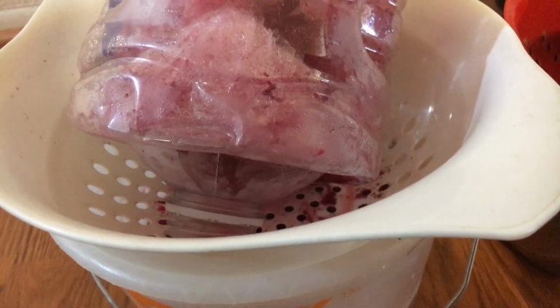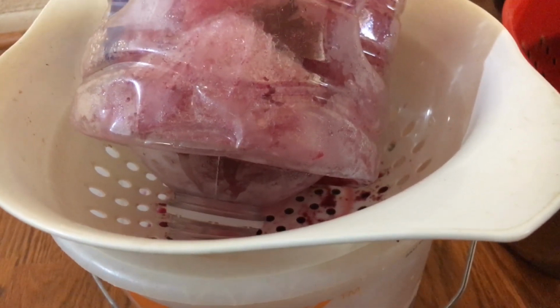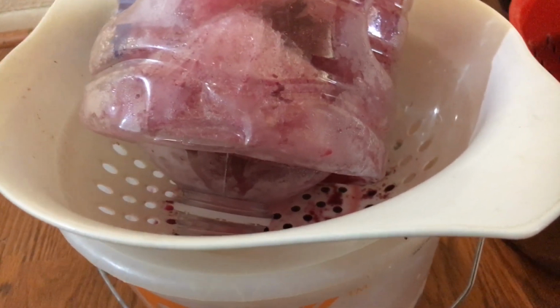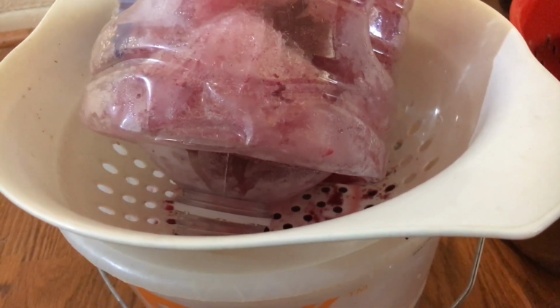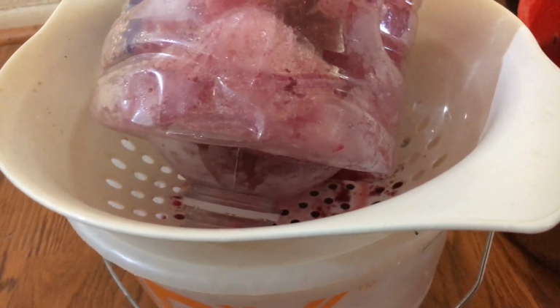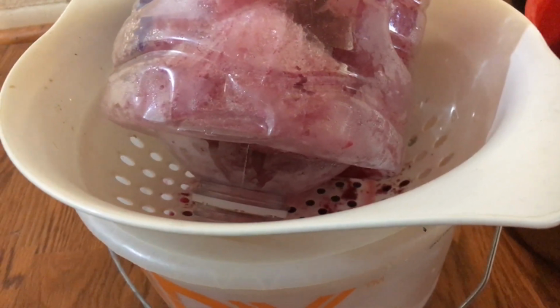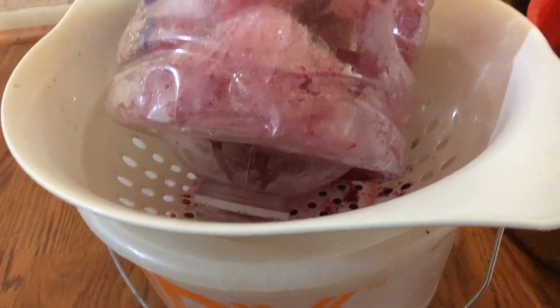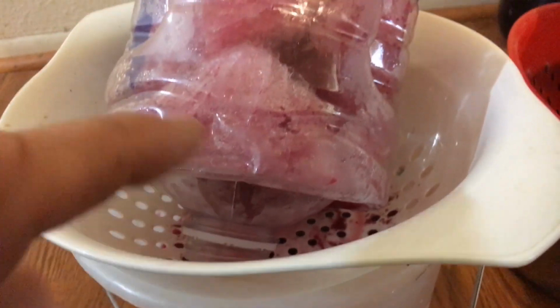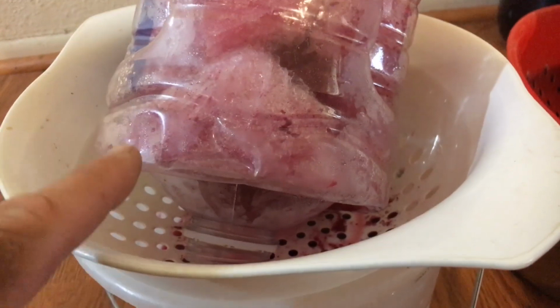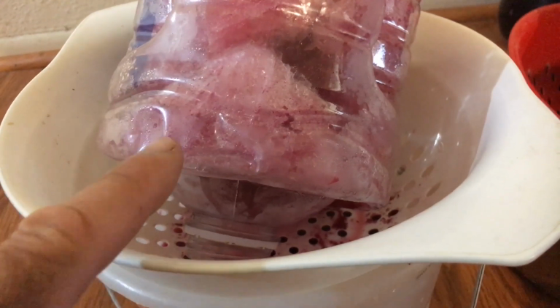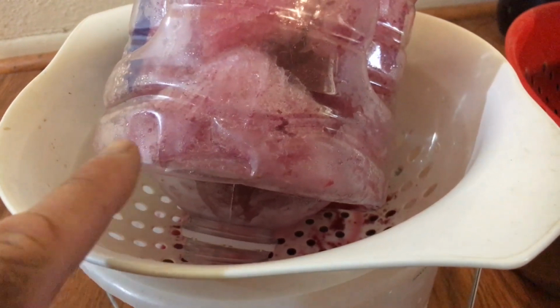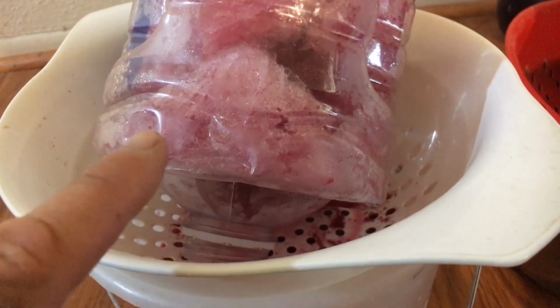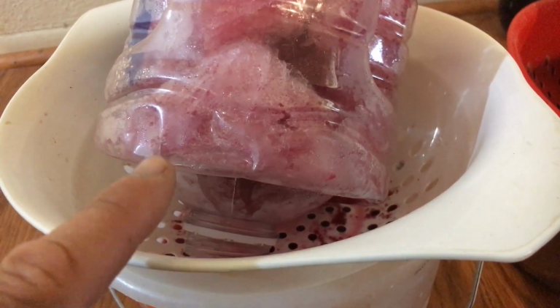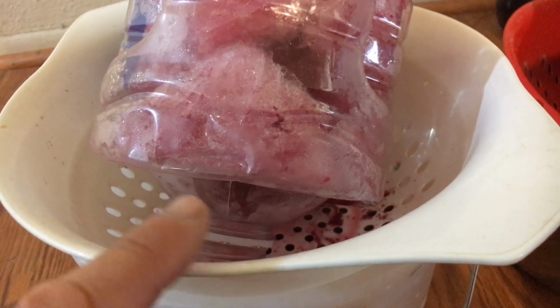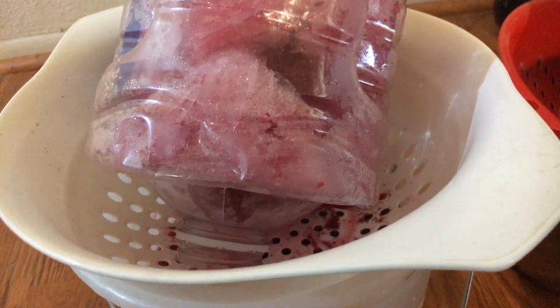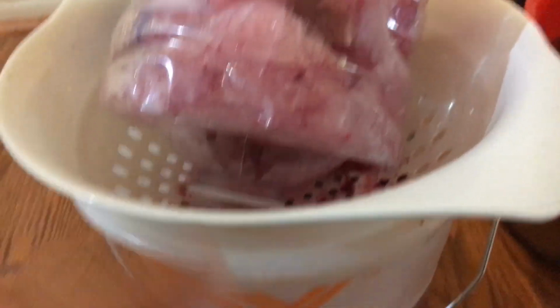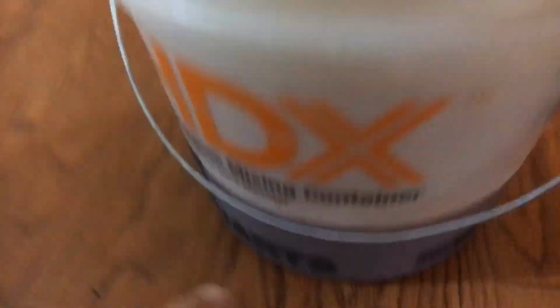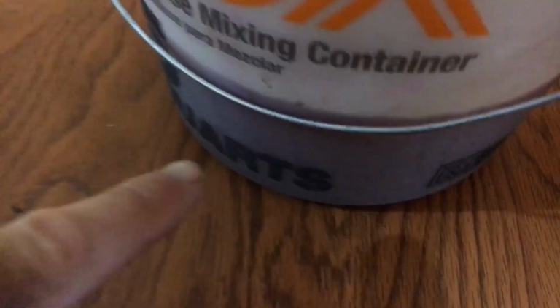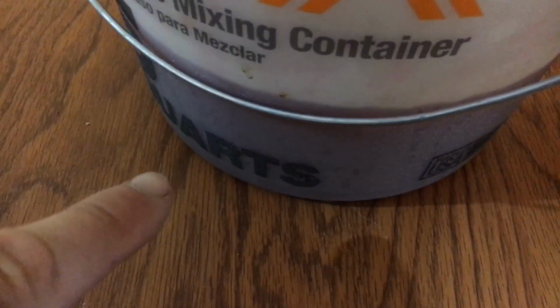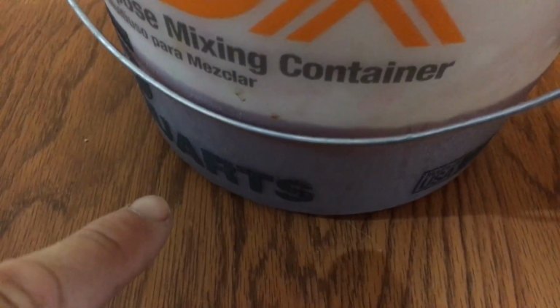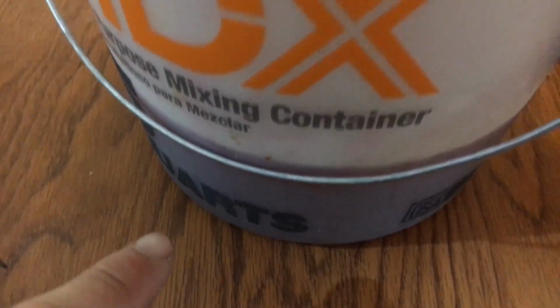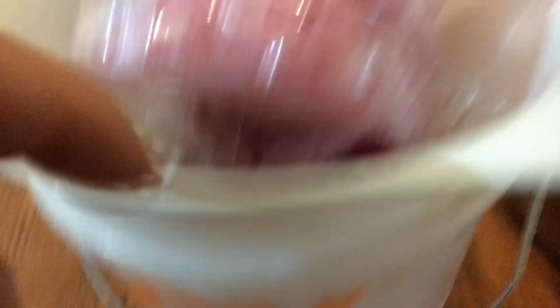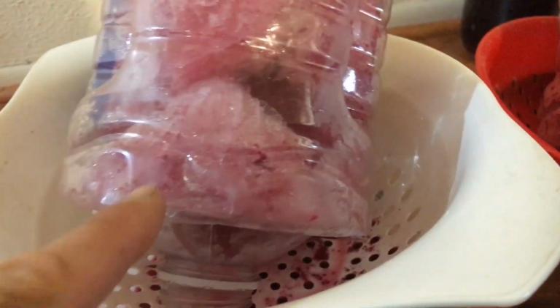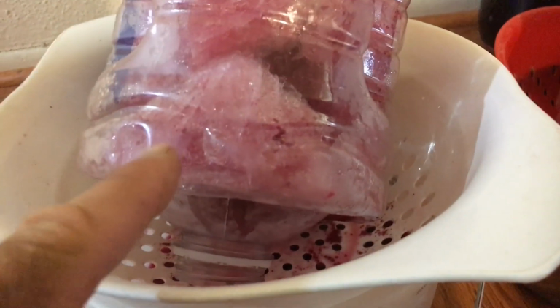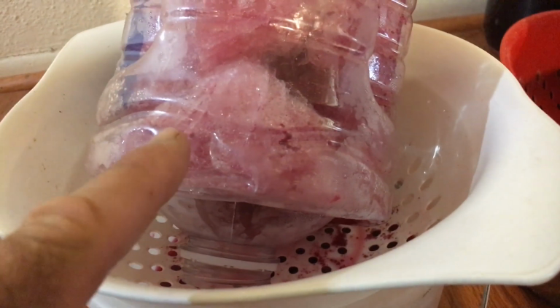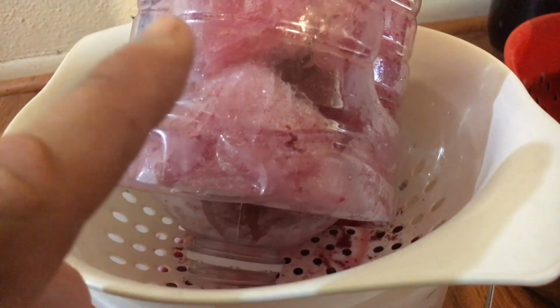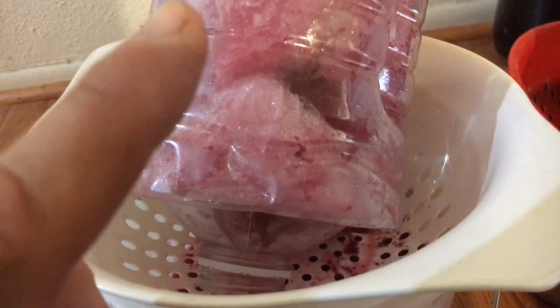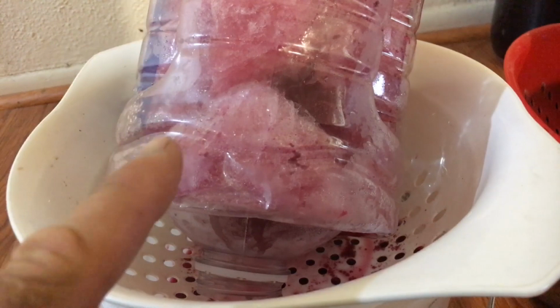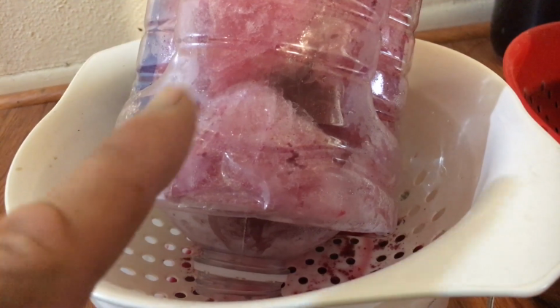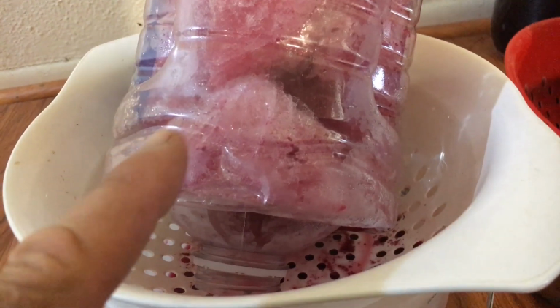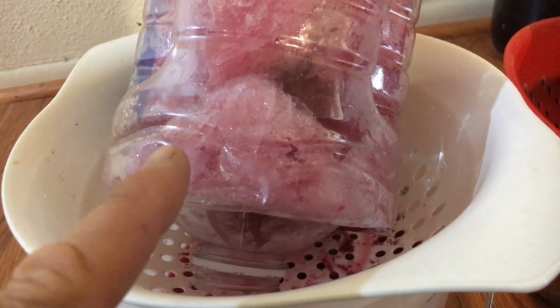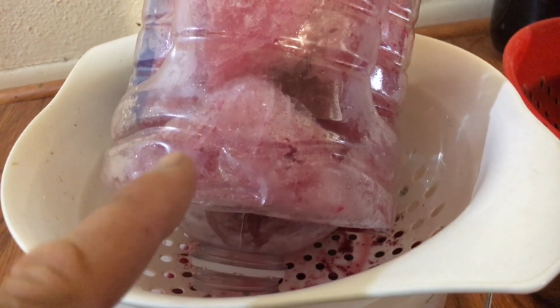Normally about three times is good enough for me, sometimes four — it just depends. The more you do it, the more concentrated it will be, and less water you'll get out each time.